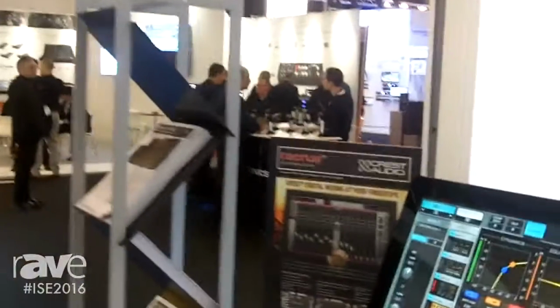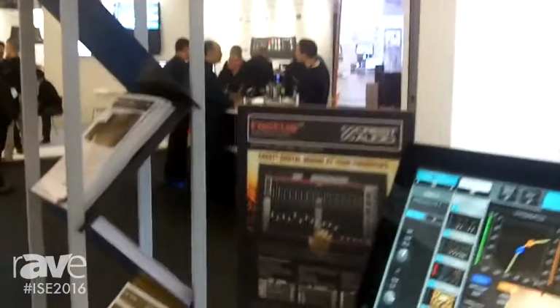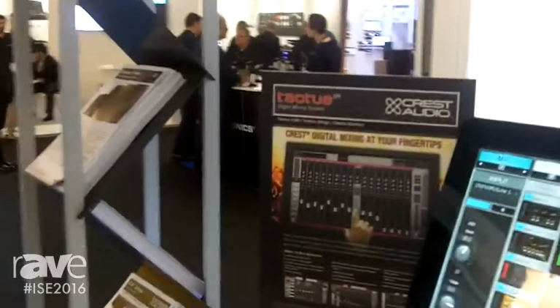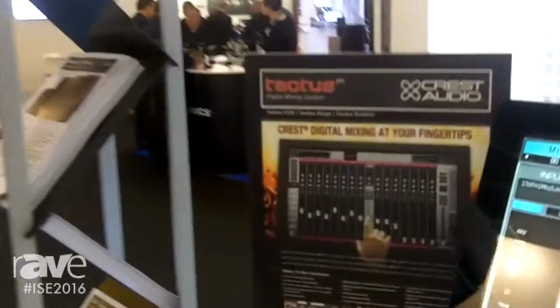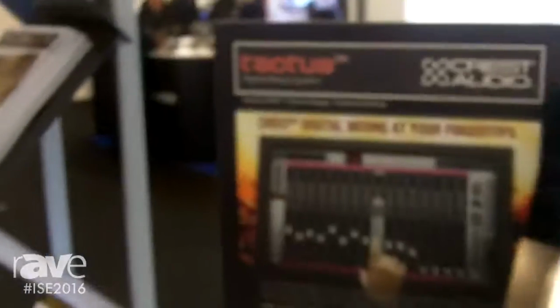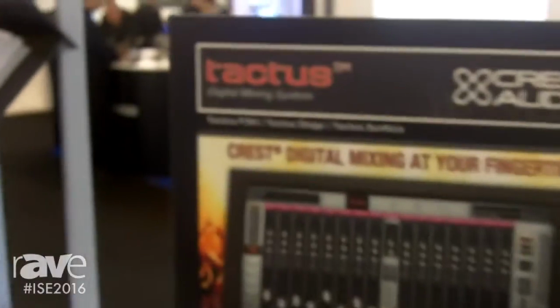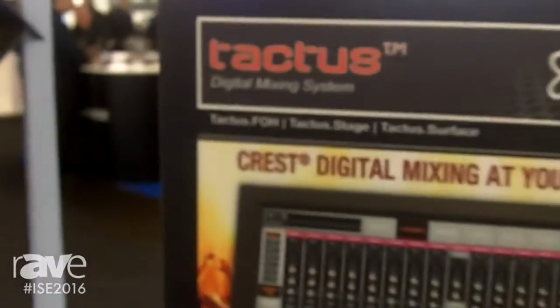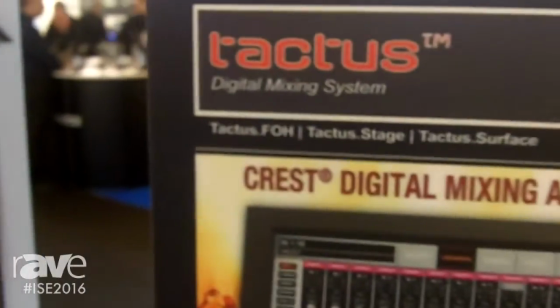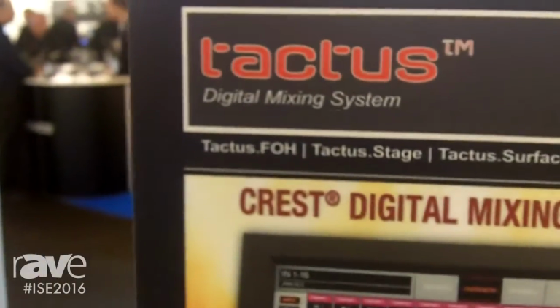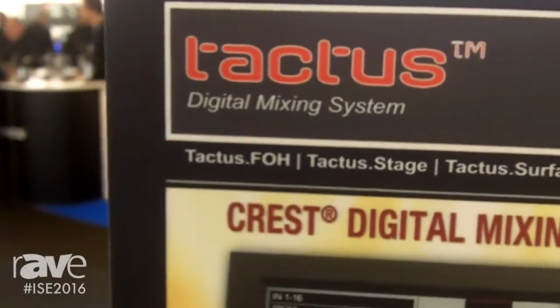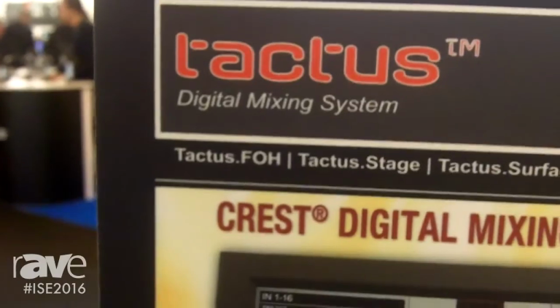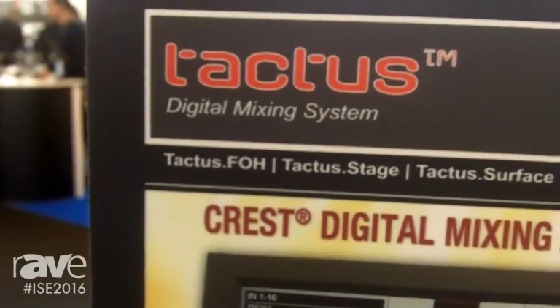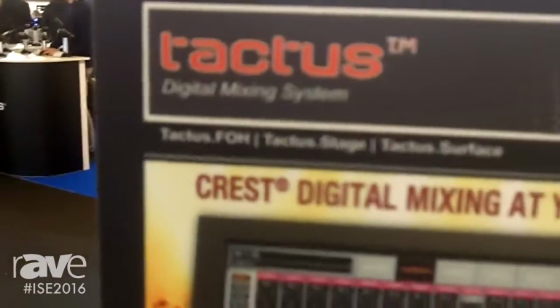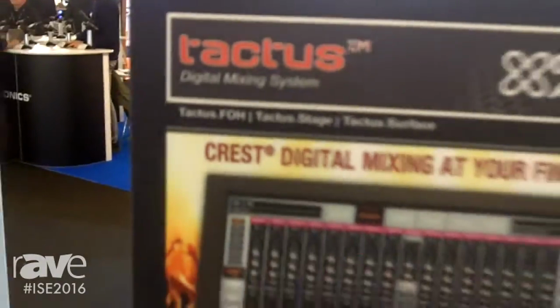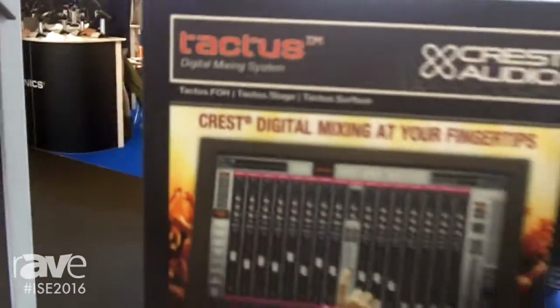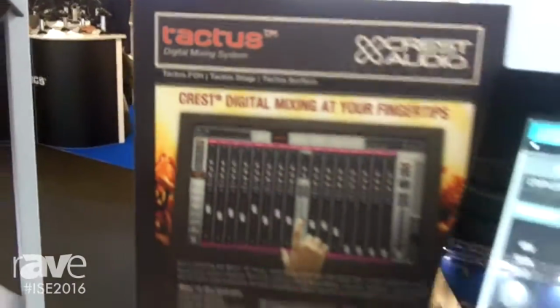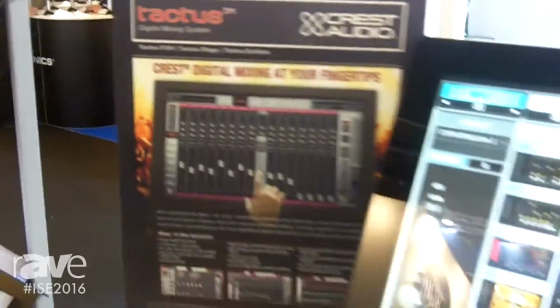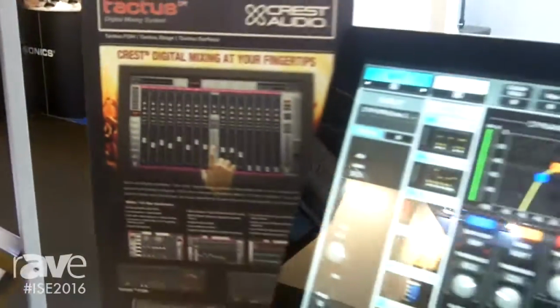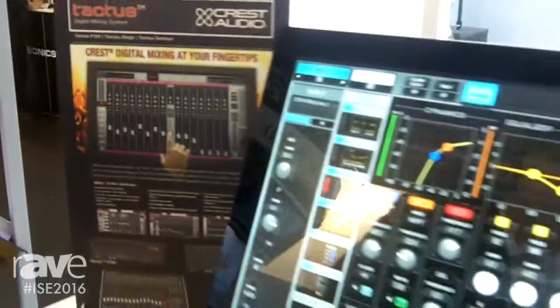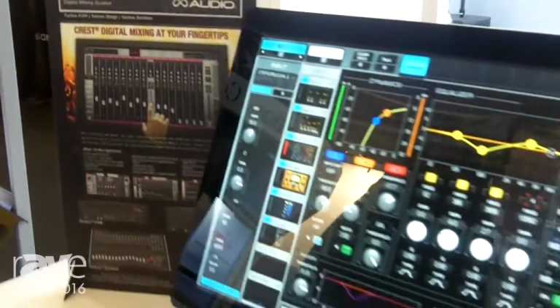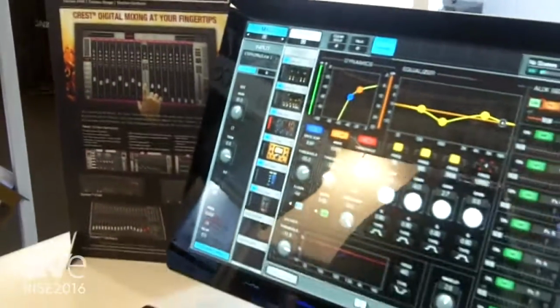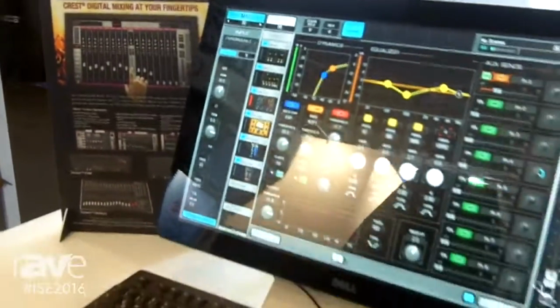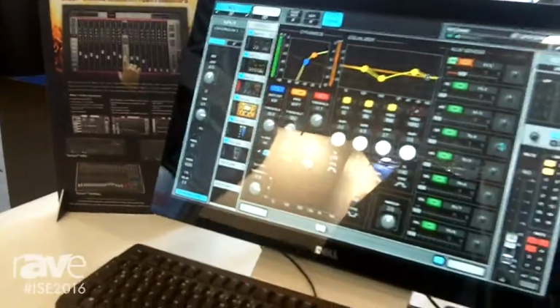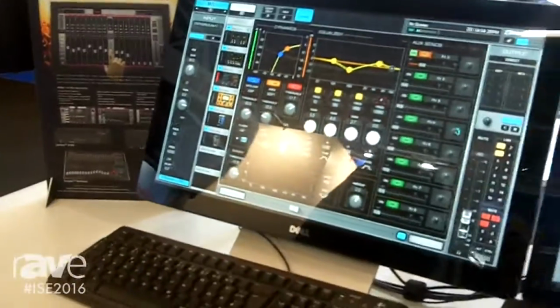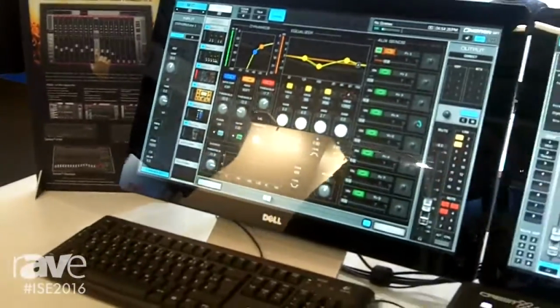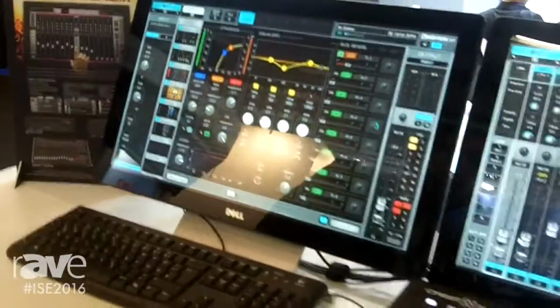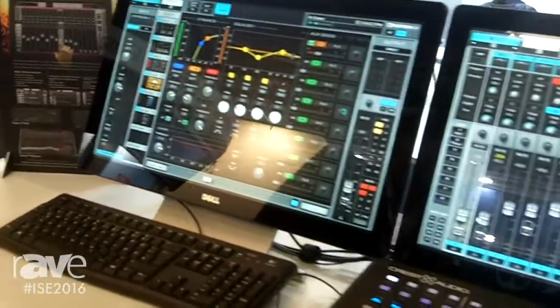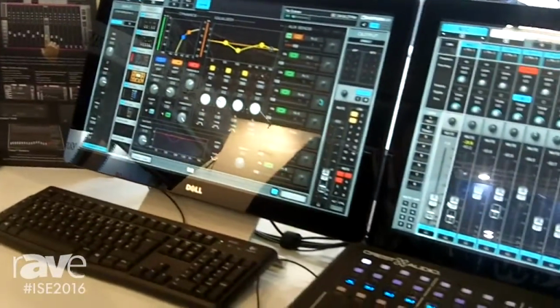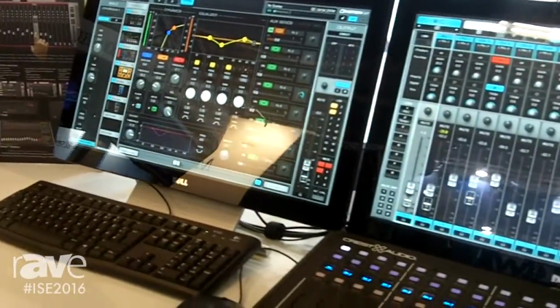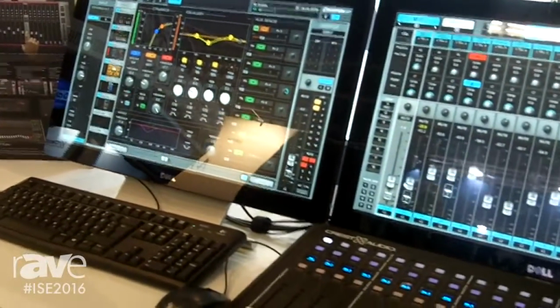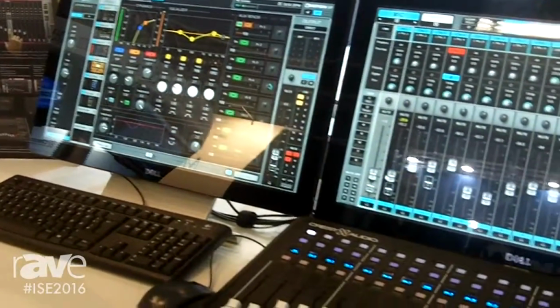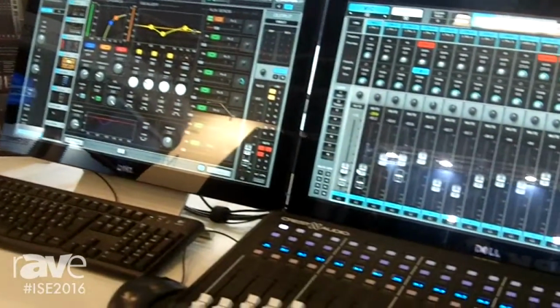The first product we're looking at here is the Tactus Digital Mixing System. It is a software platform and hardware in association with Waves, using the eMotions LV1 mixer software.